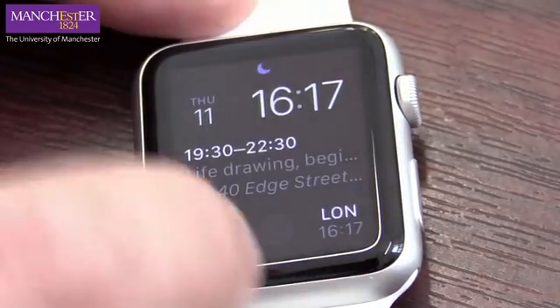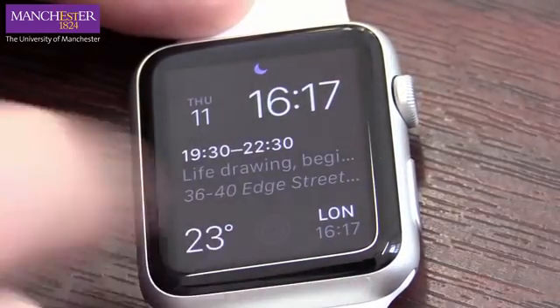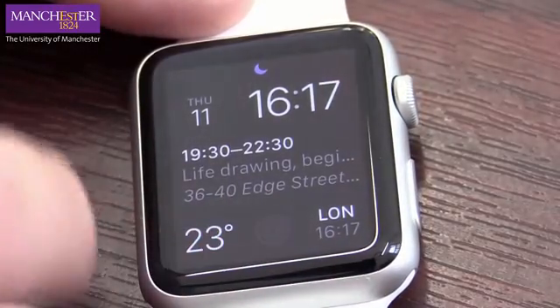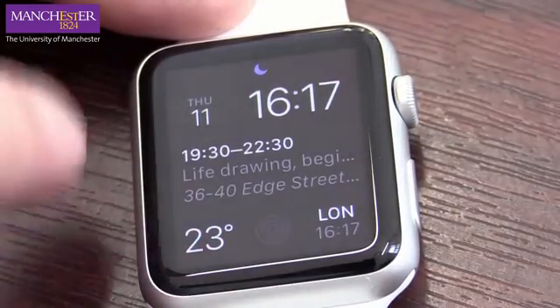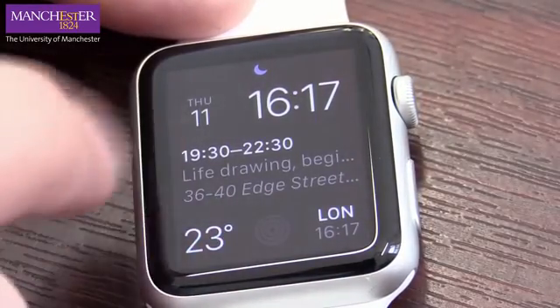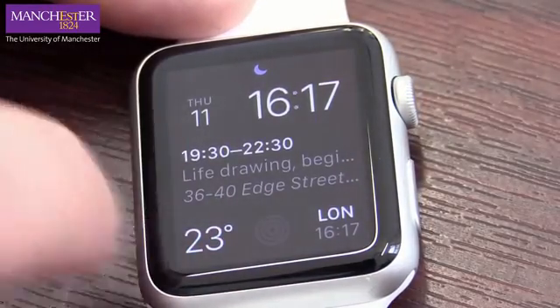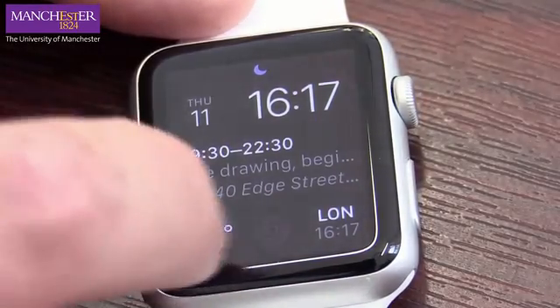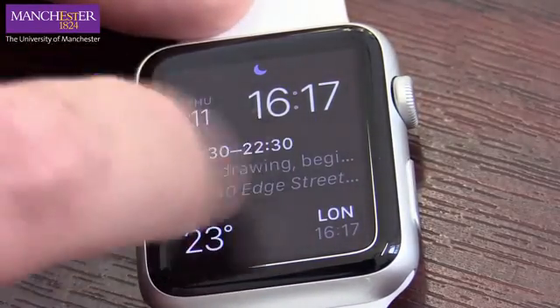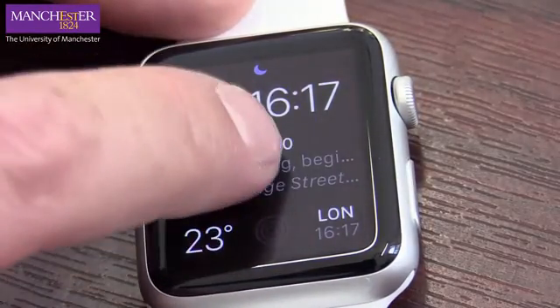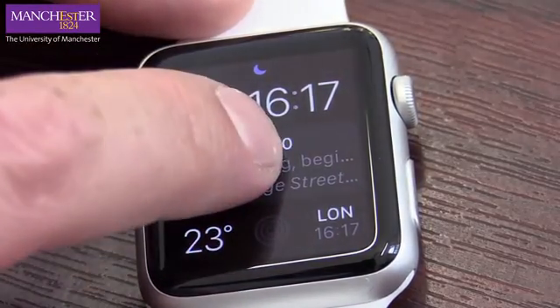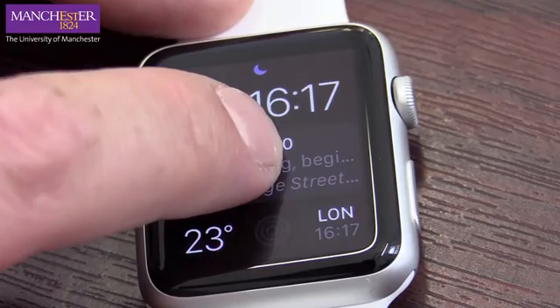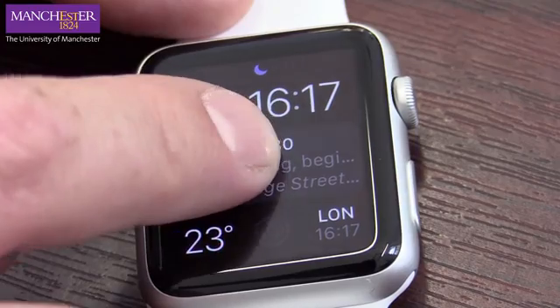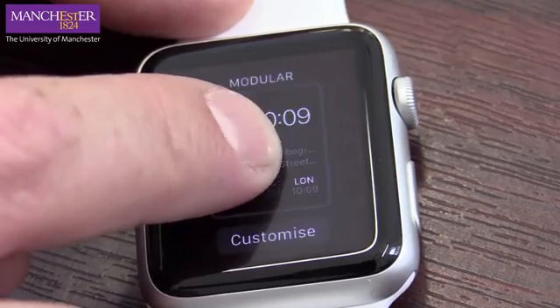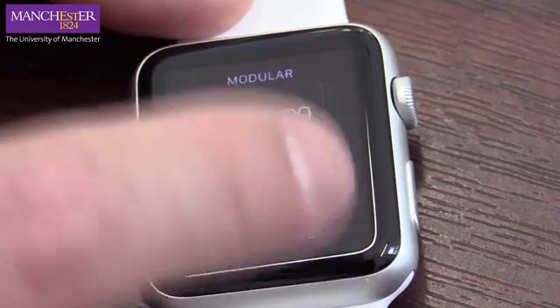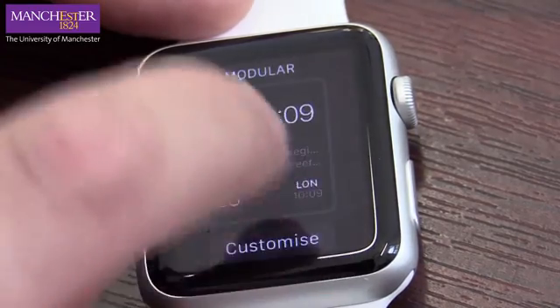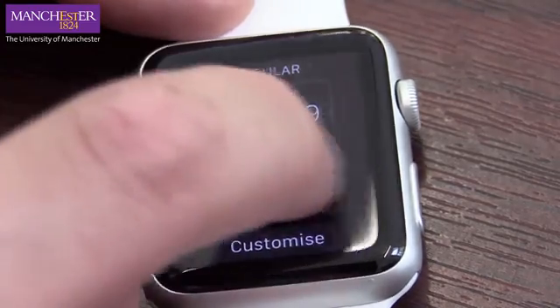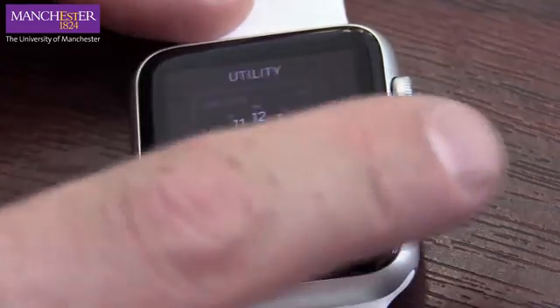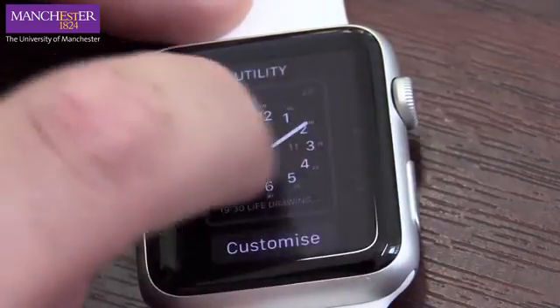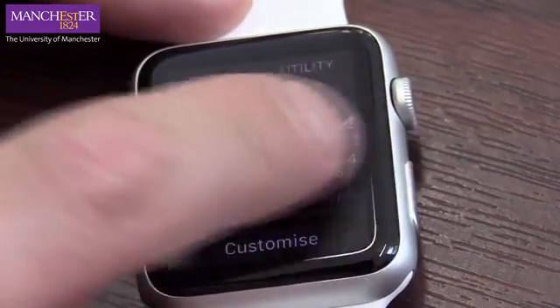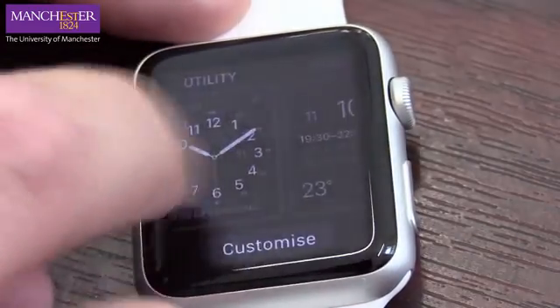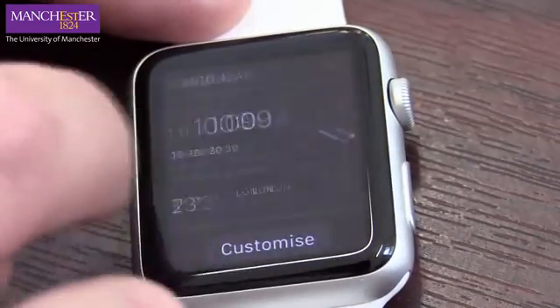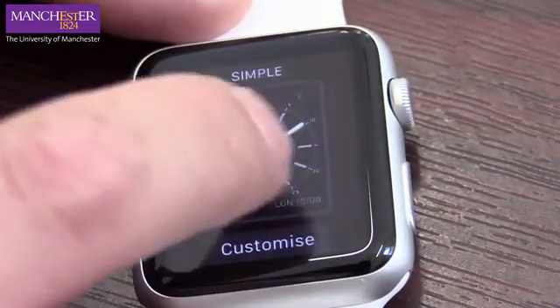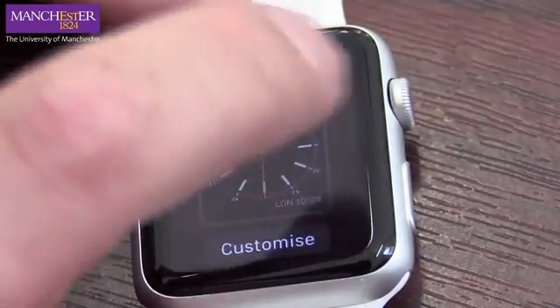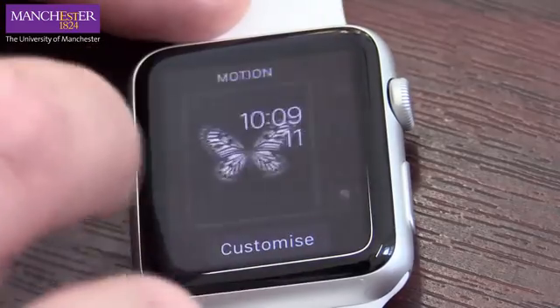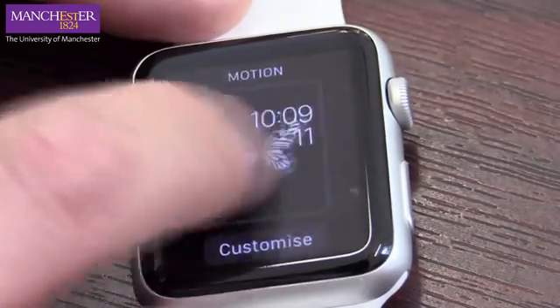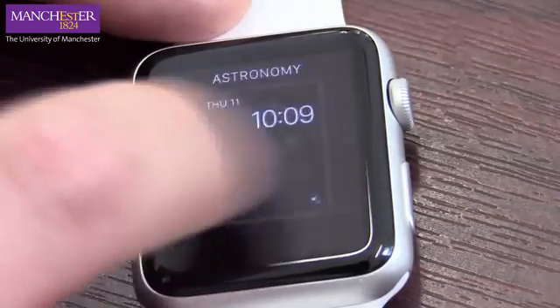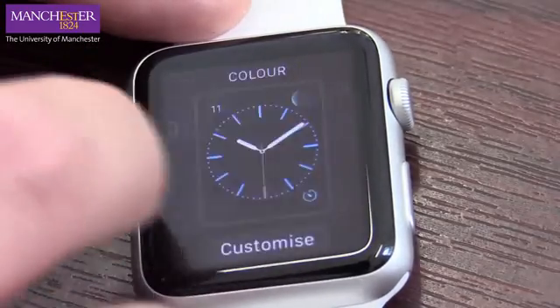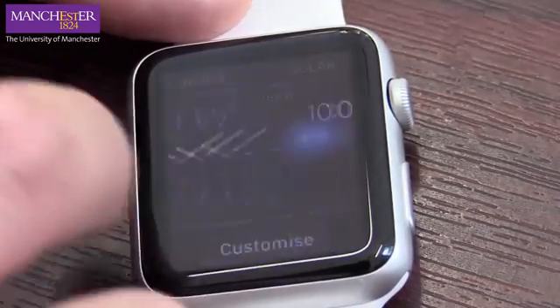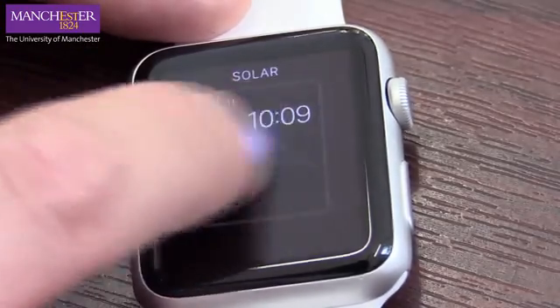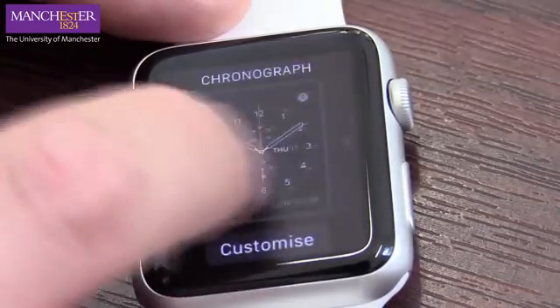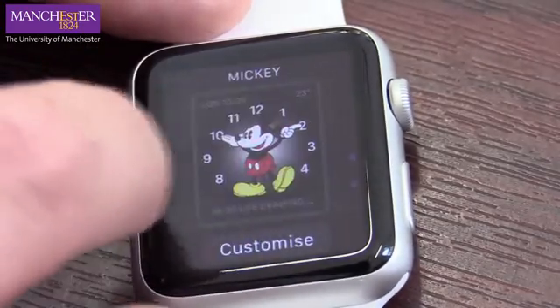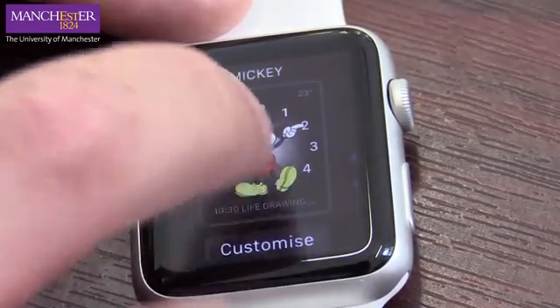Just so you know, to change this screen just press down firmly and we can swipe. I'm going to choose something fun — let's go for Mickey Mouse.